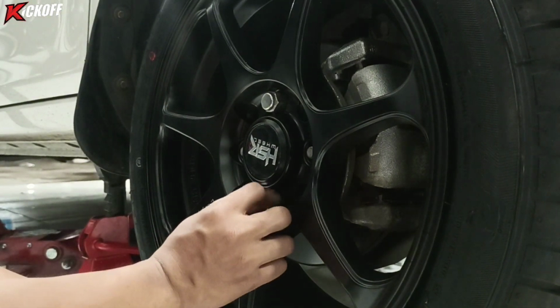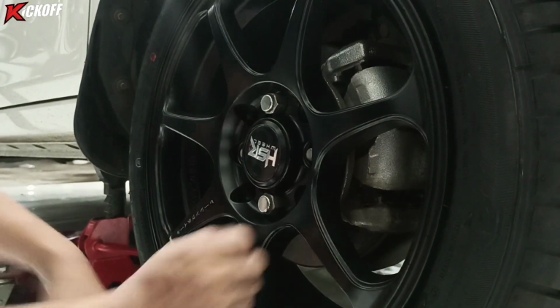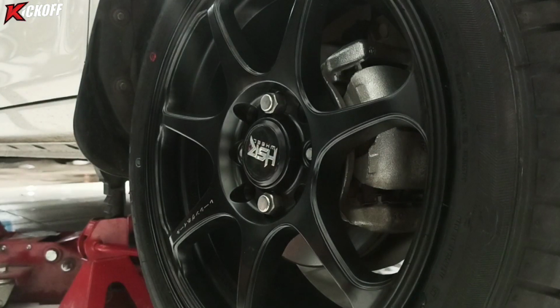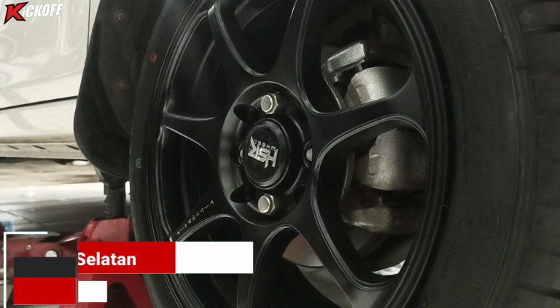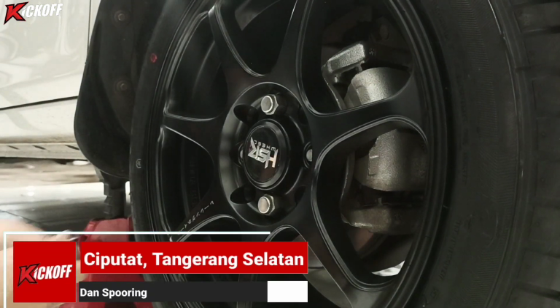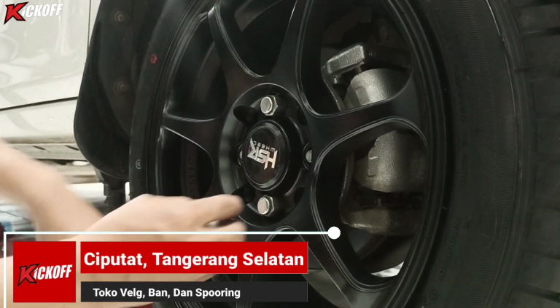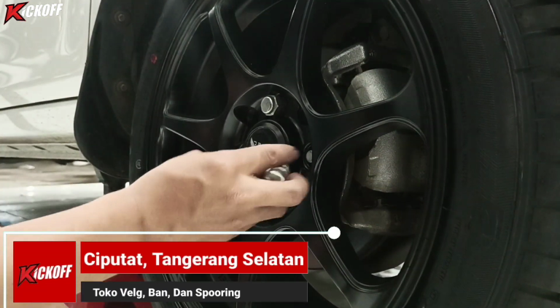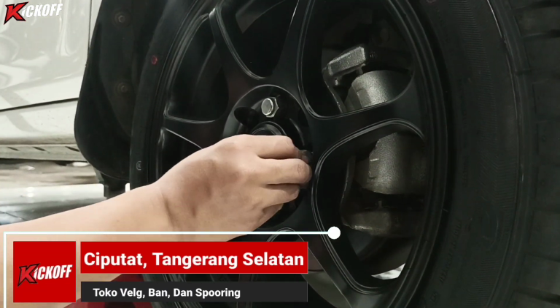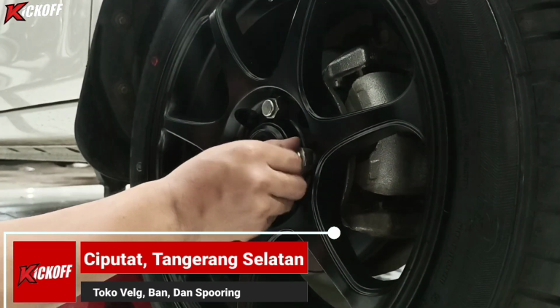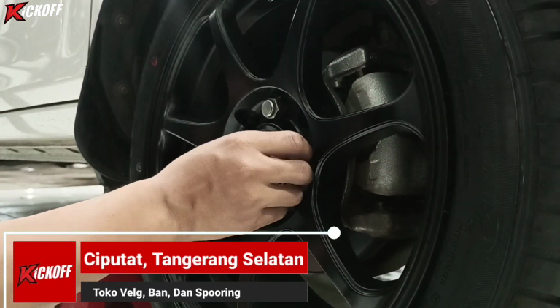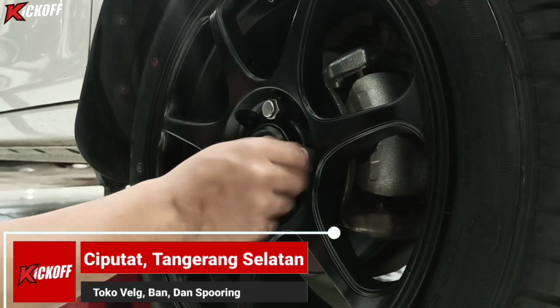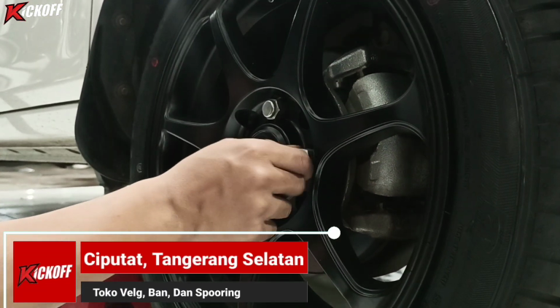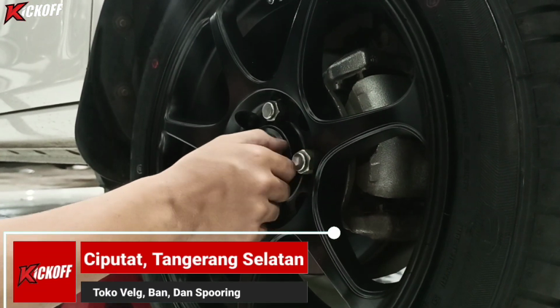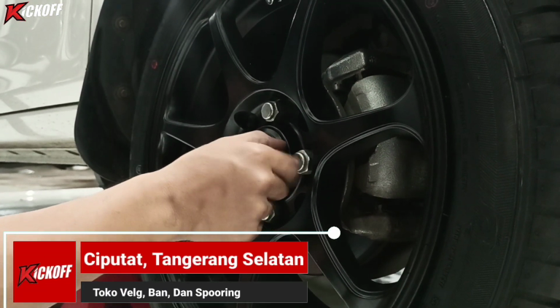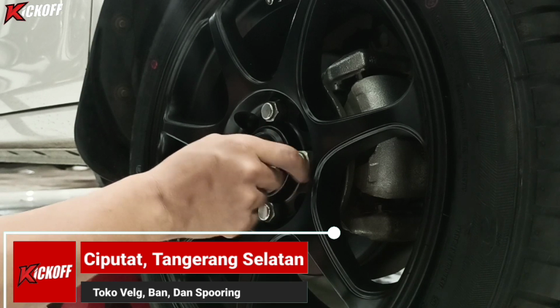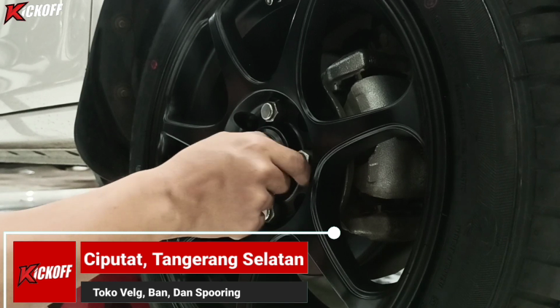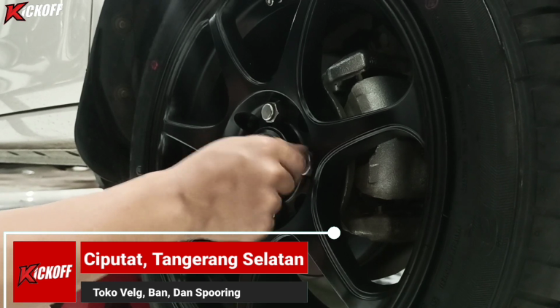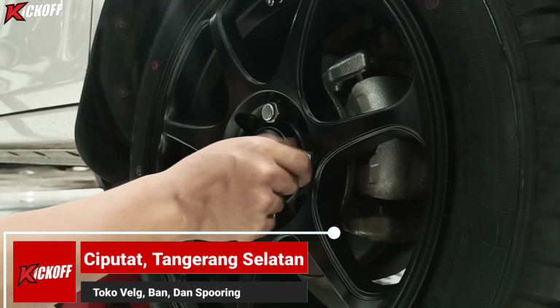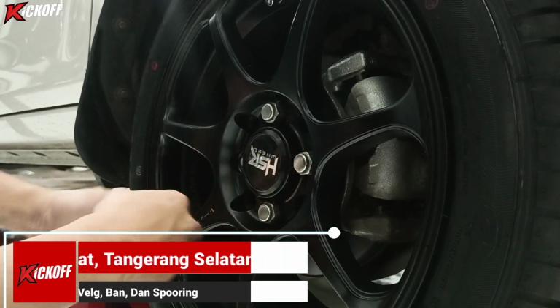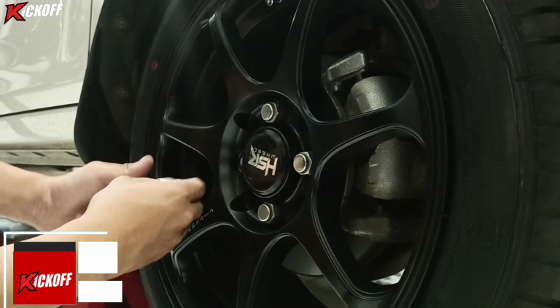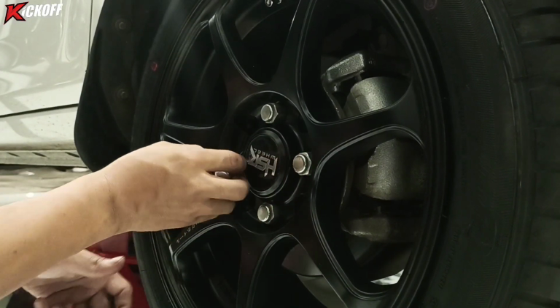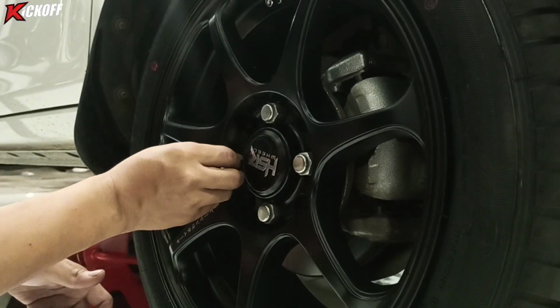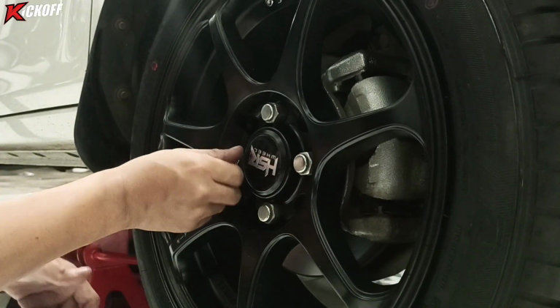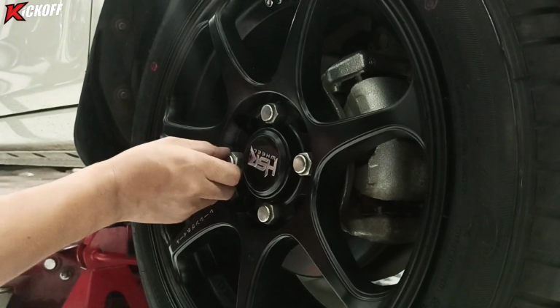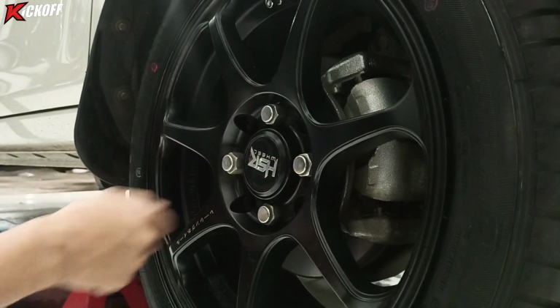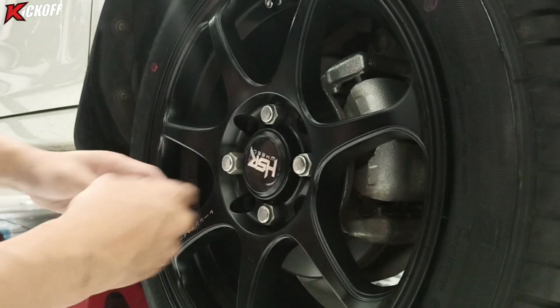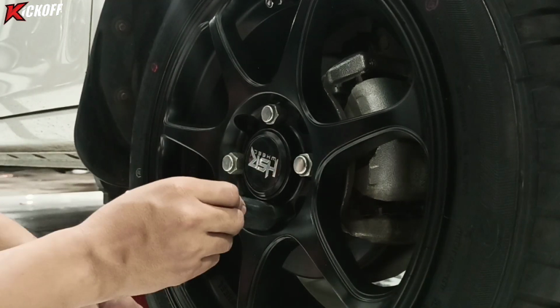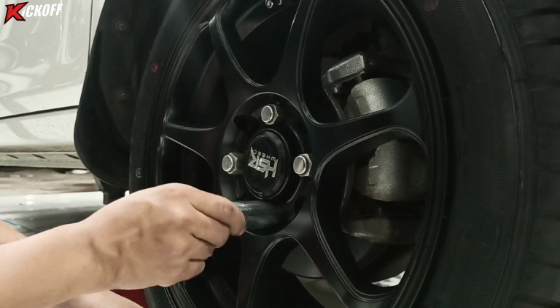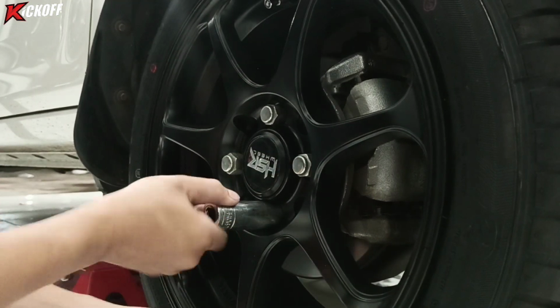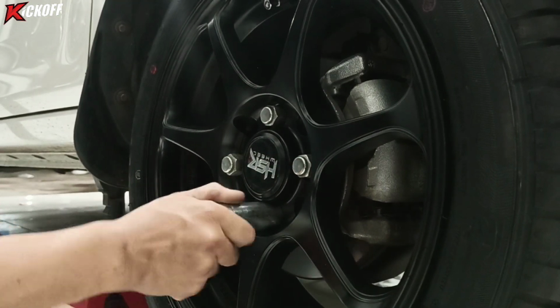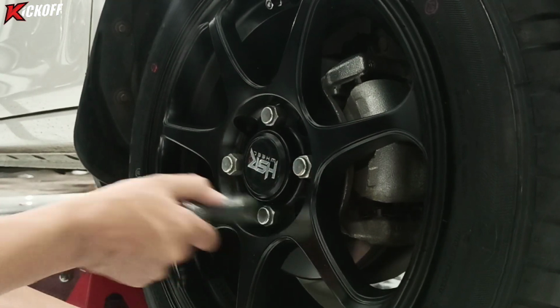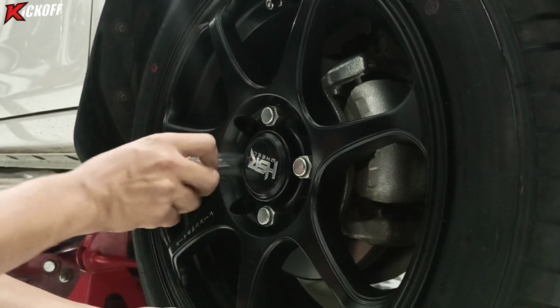Rekomendasi ya, tampilannya bakal tampil JDM style, dan di velgnya tuh ada variasi tulisan Jepangnya juga. Velg ini juga bisa digunakan untuk mobil lain.